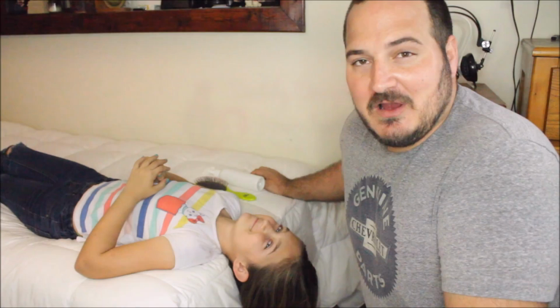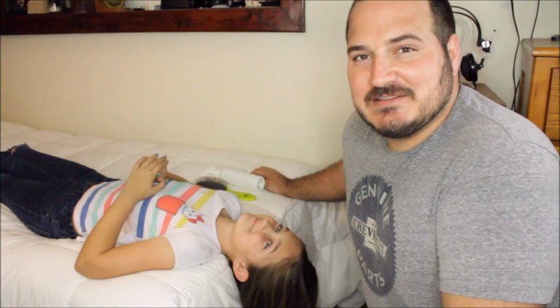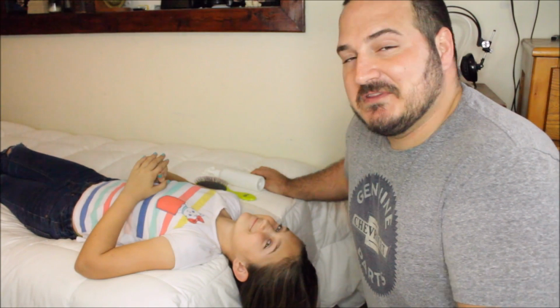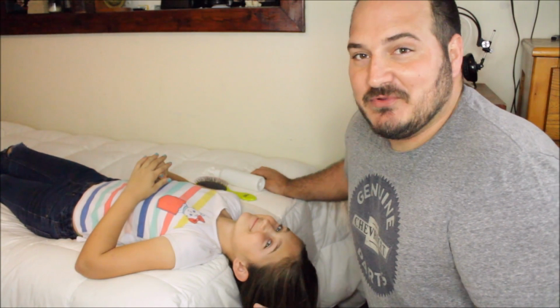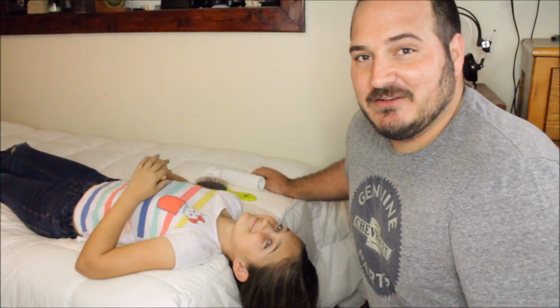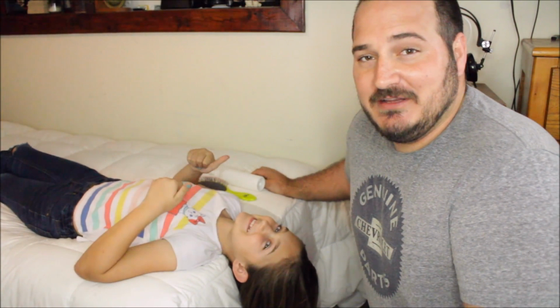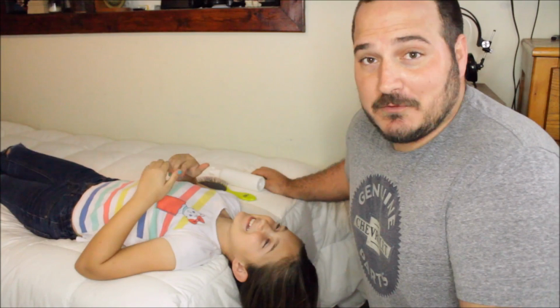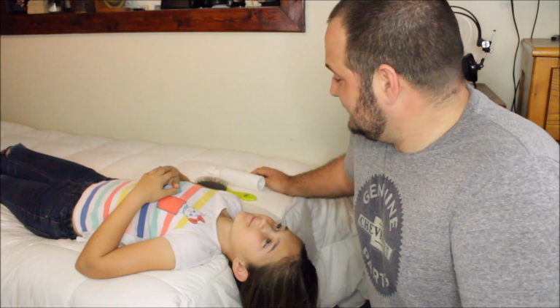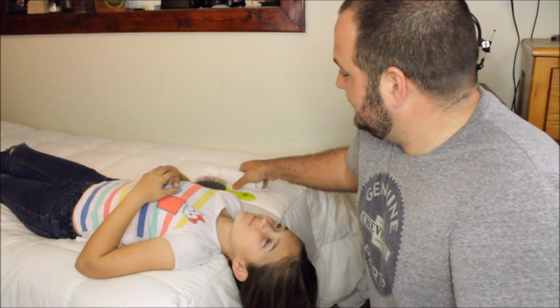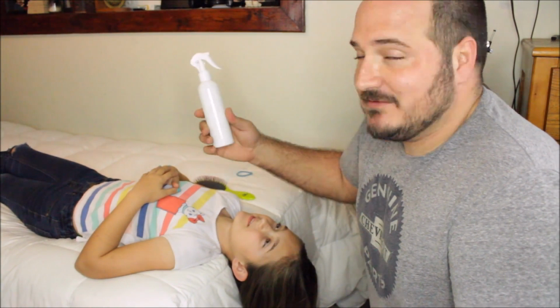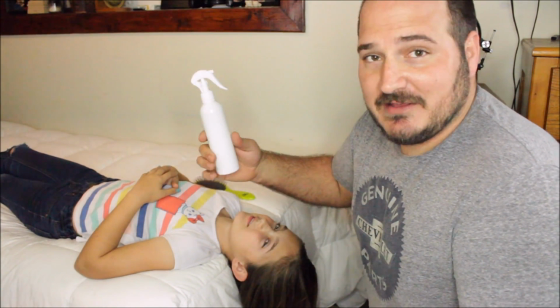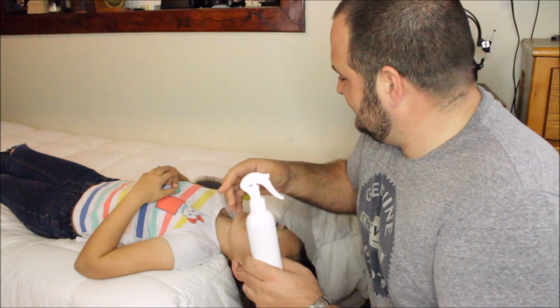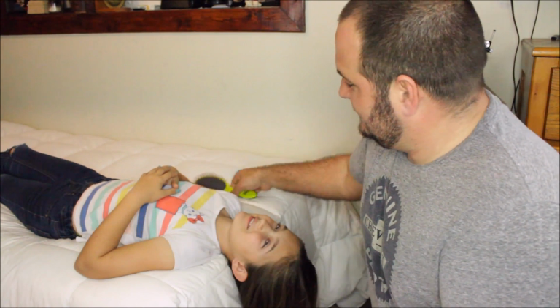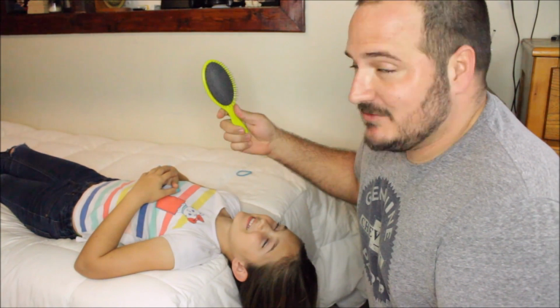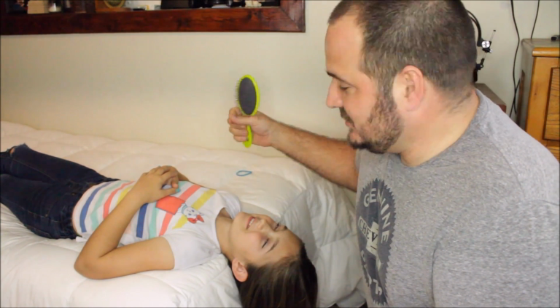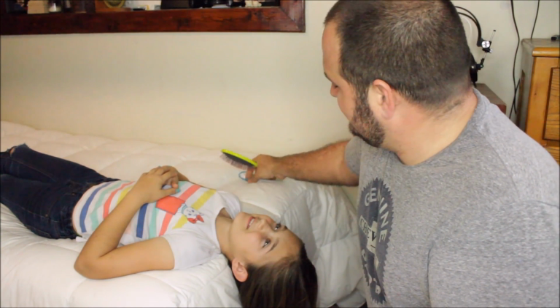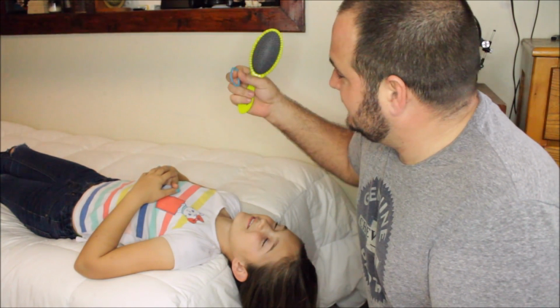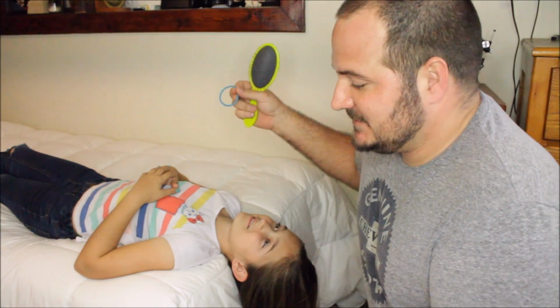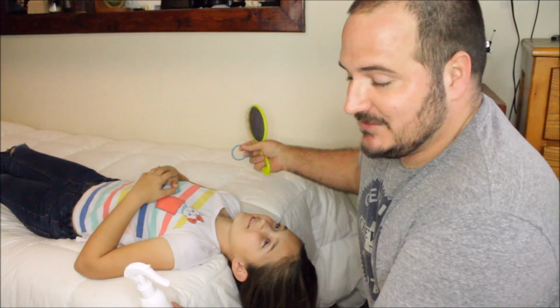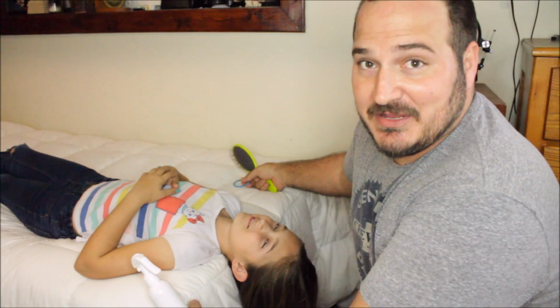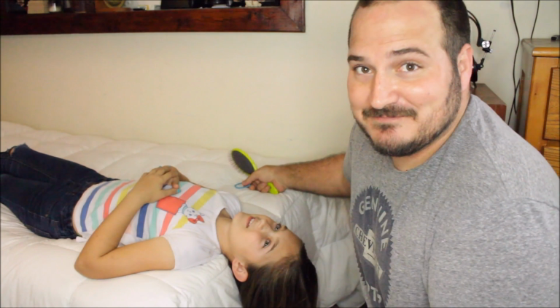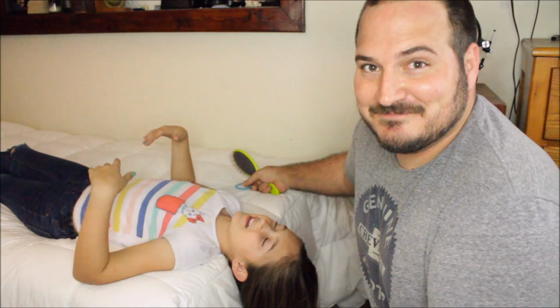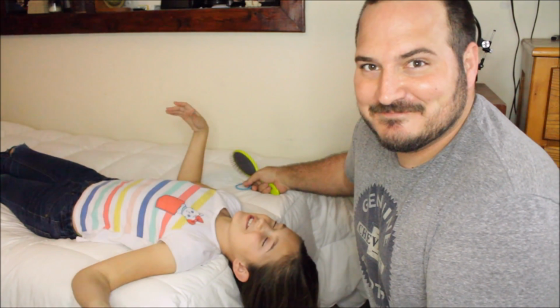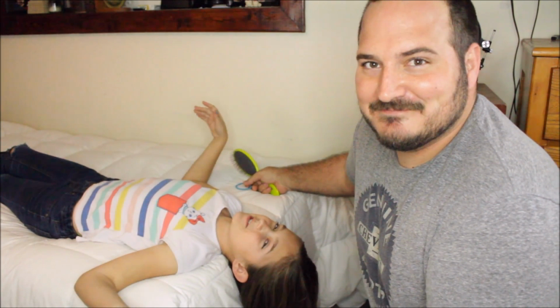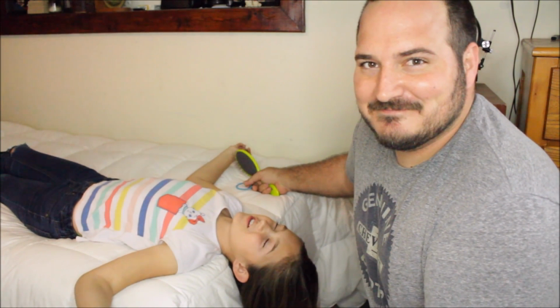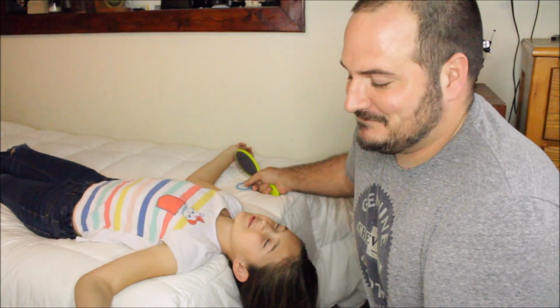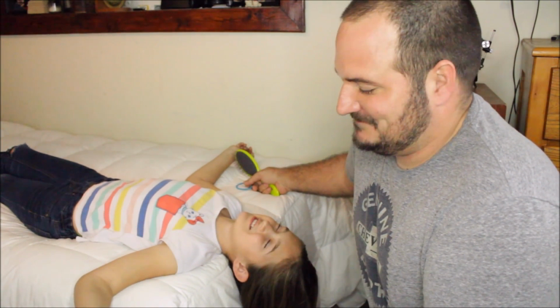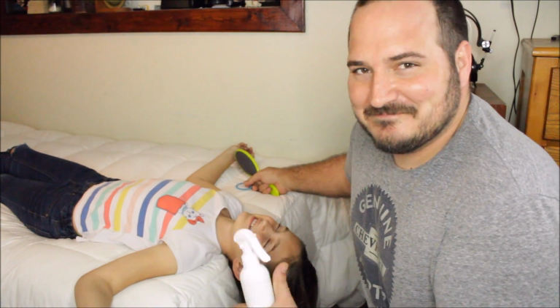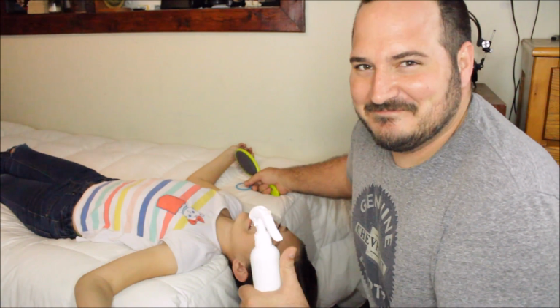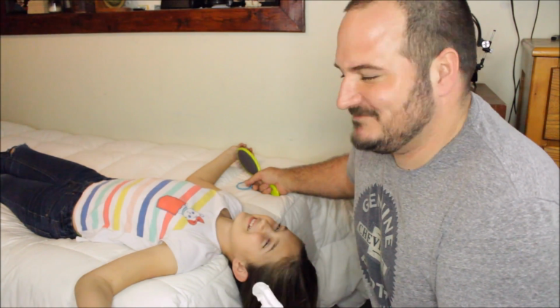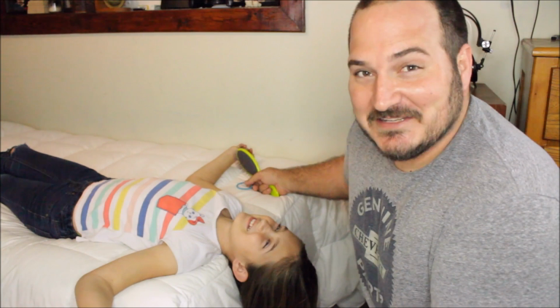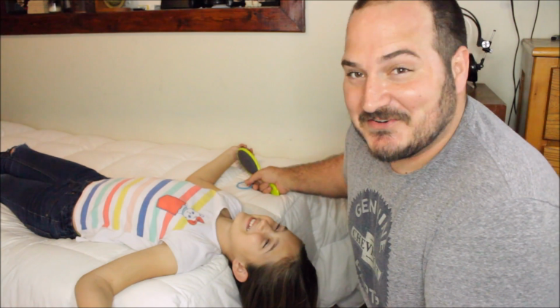Alright guys, so for this simple hack you're going to need four things: detangler, a brush, an elastic, and a bed. You also need to make sure you're comfortable. Let's get started.